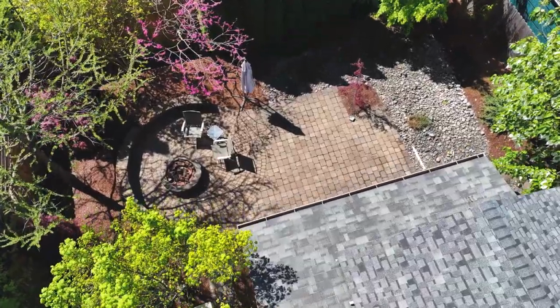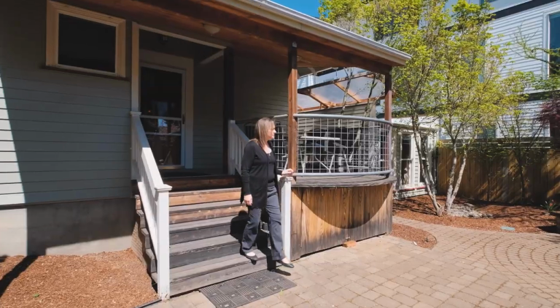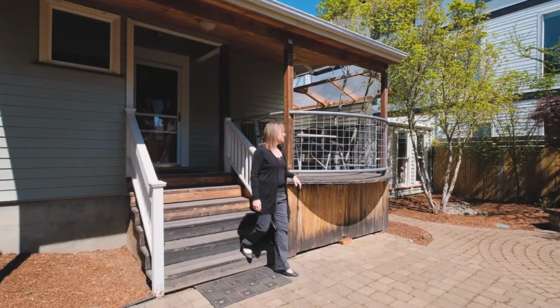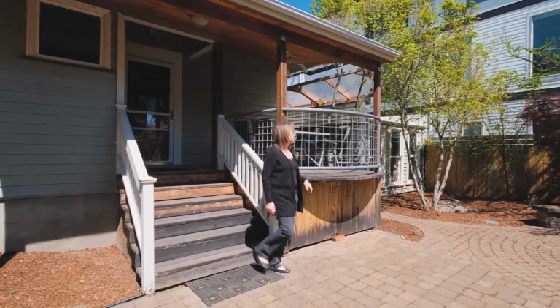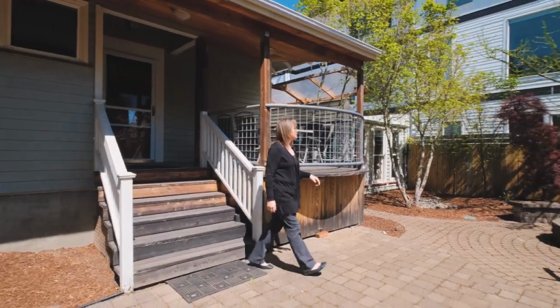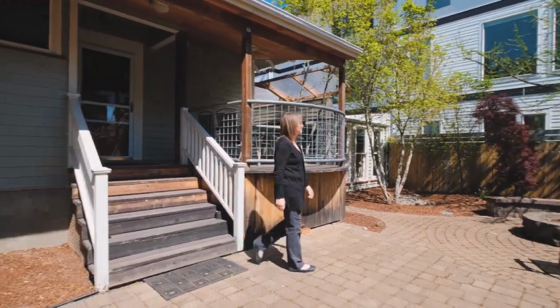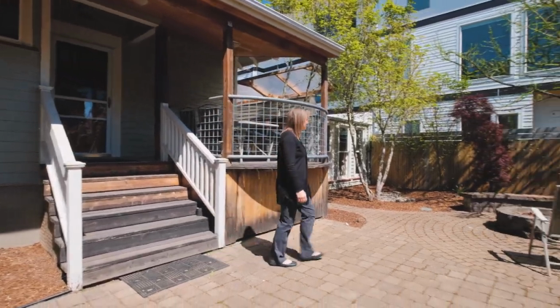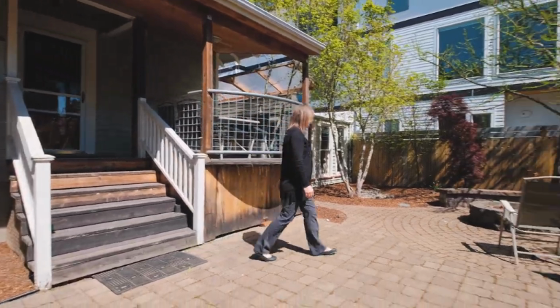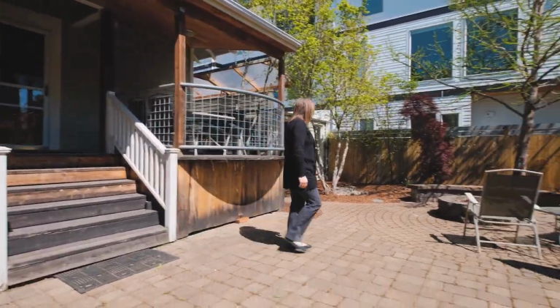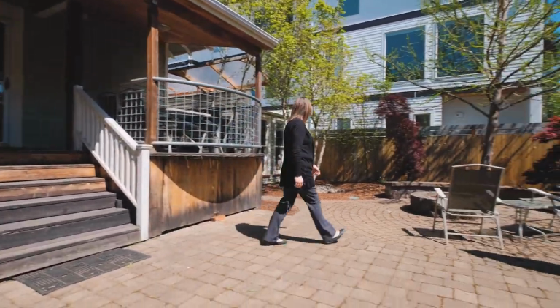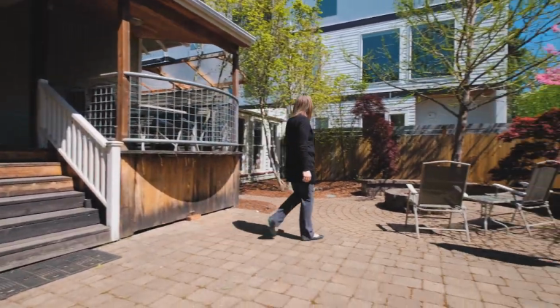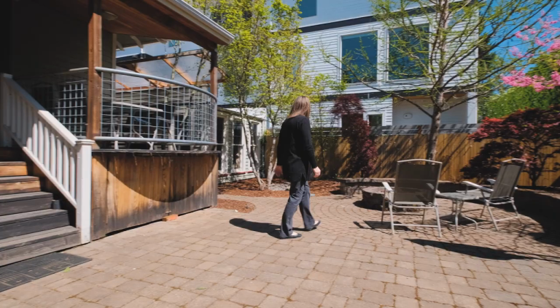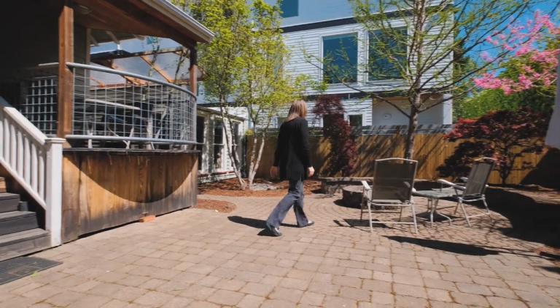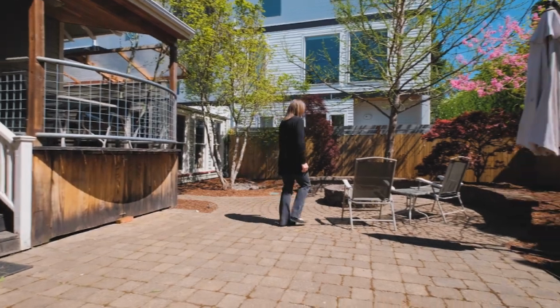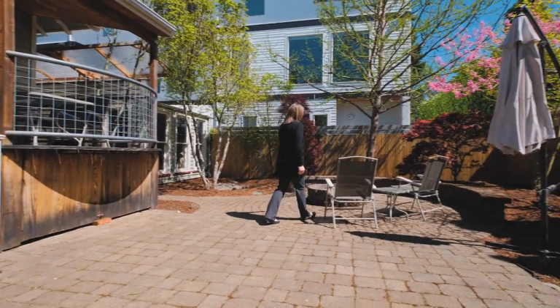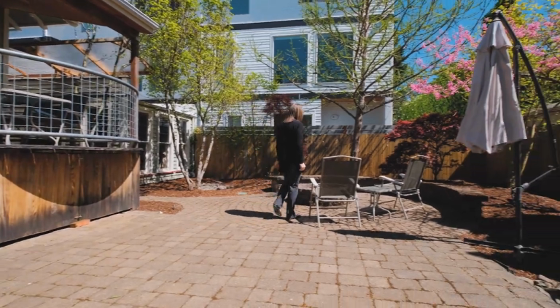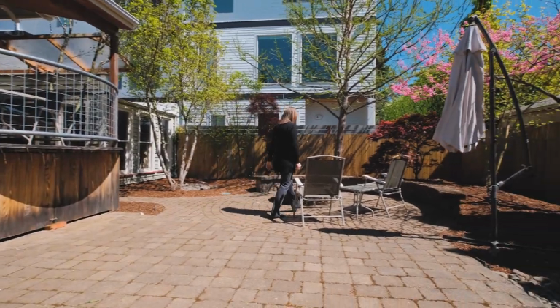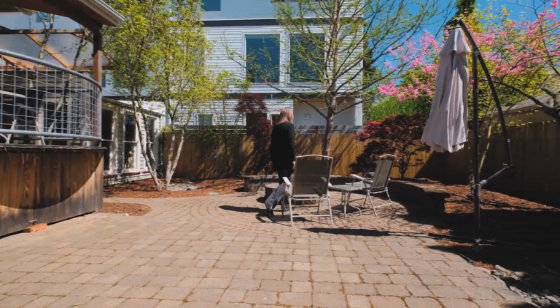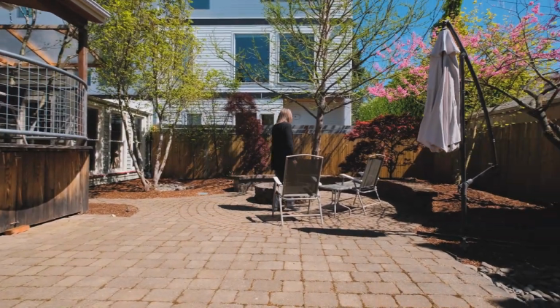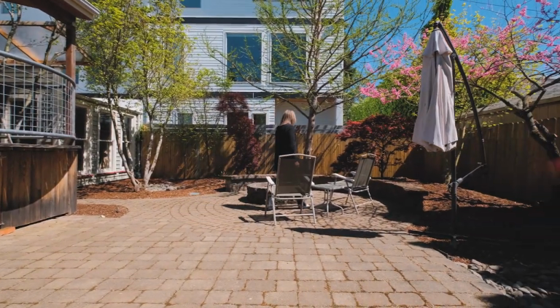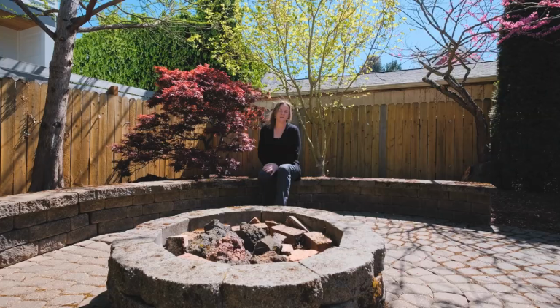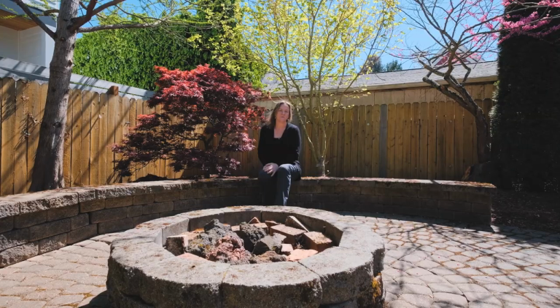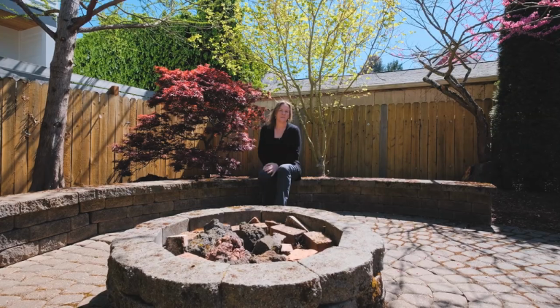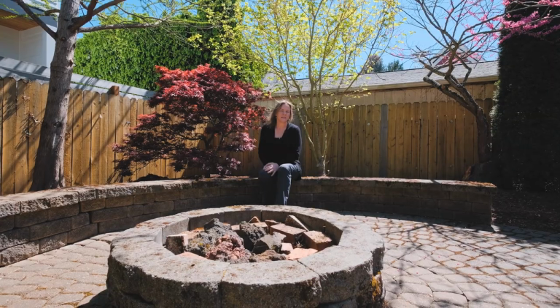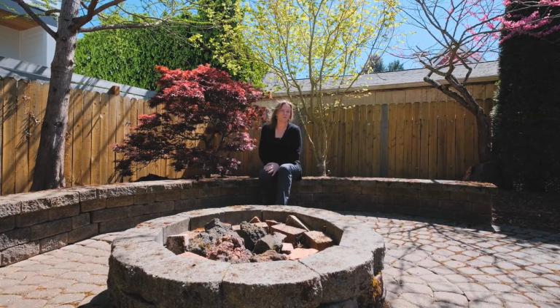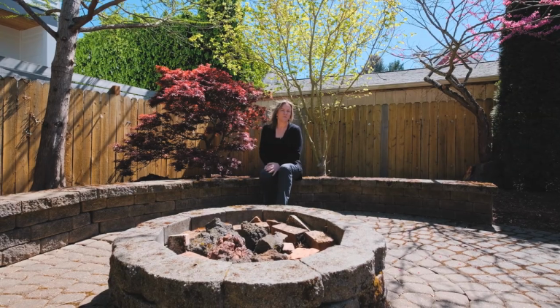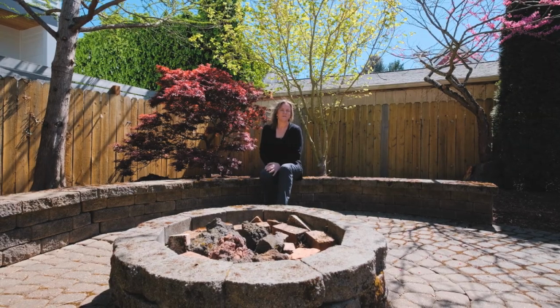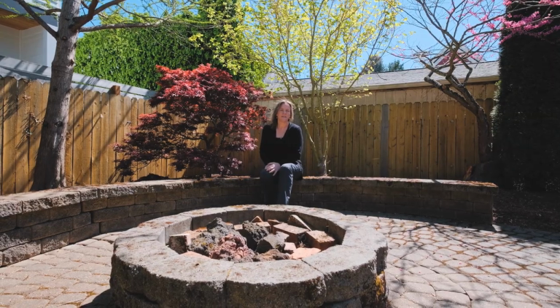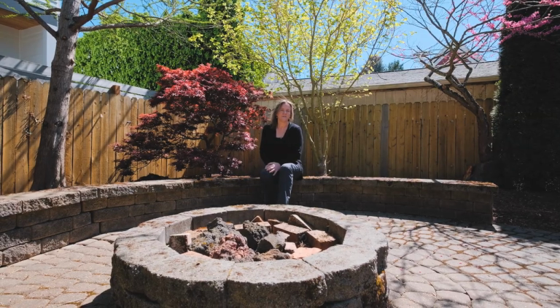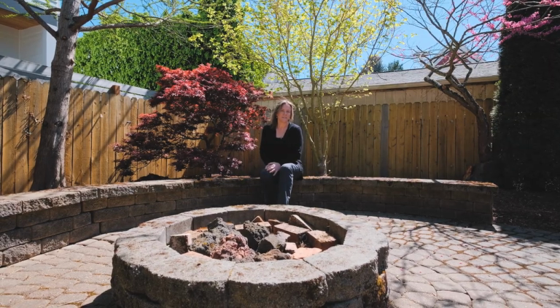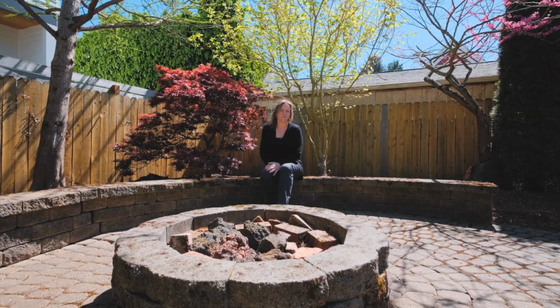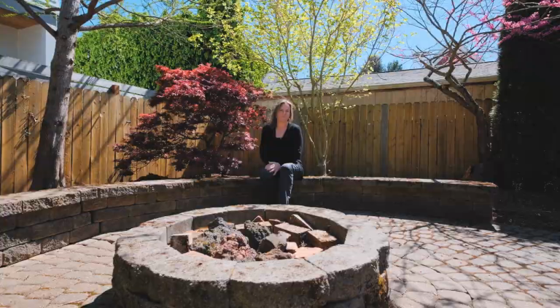This private, landscaped, and low-maintenance backyard is the perfect place for playtime or for entertaining your friends and family.